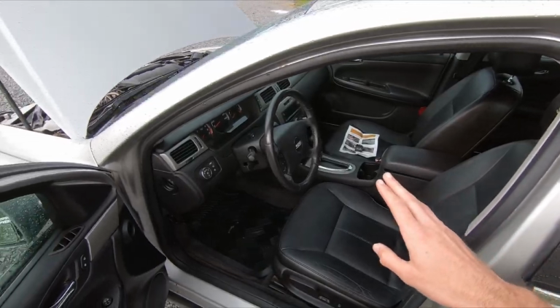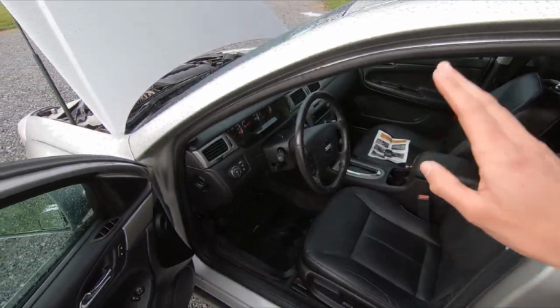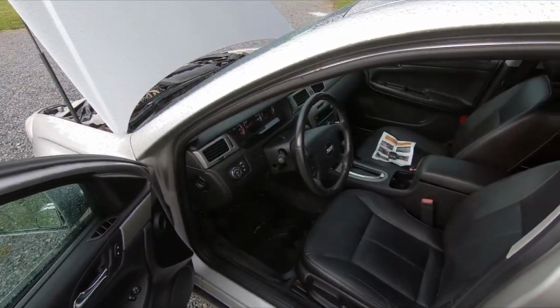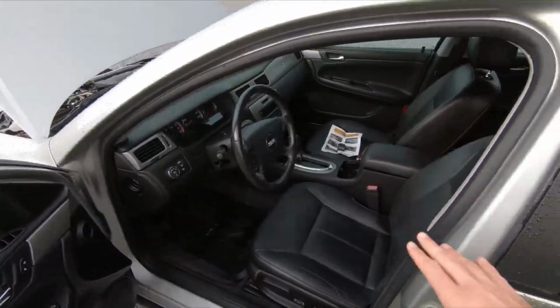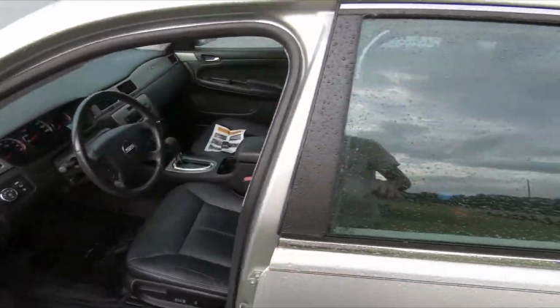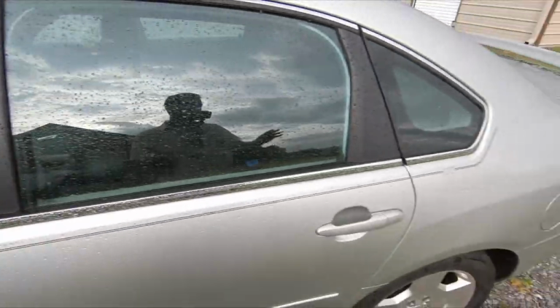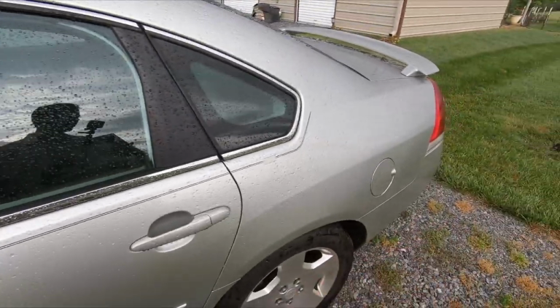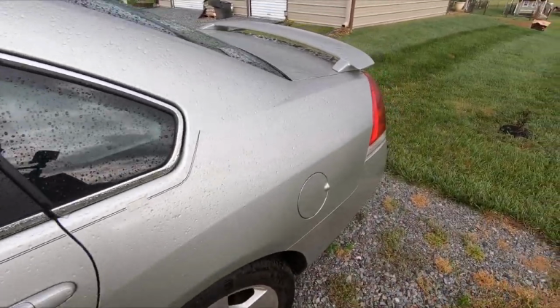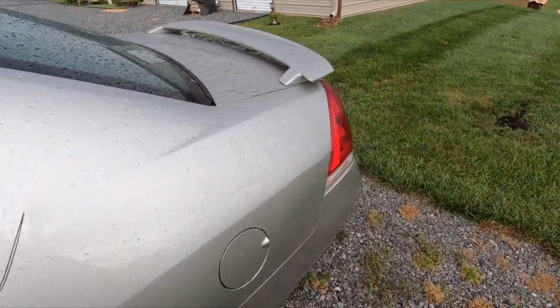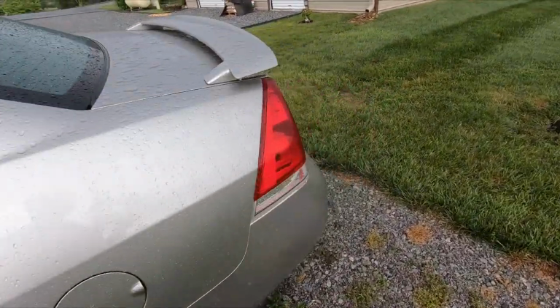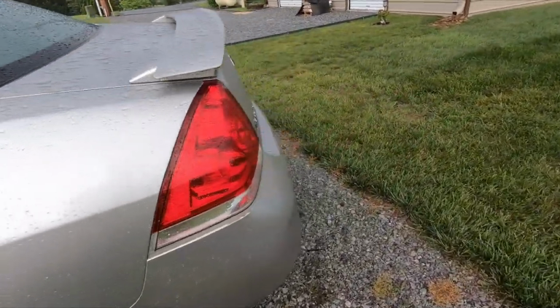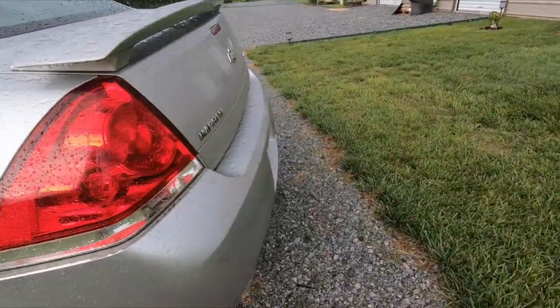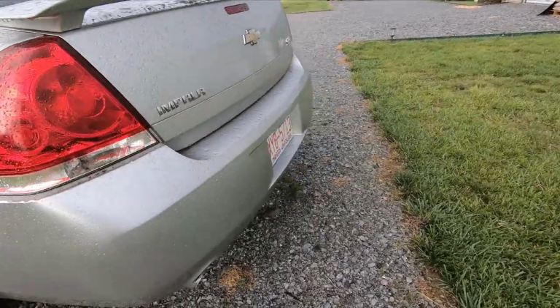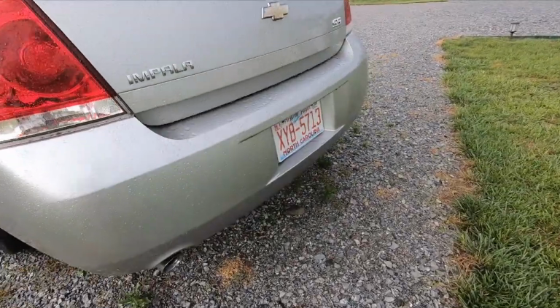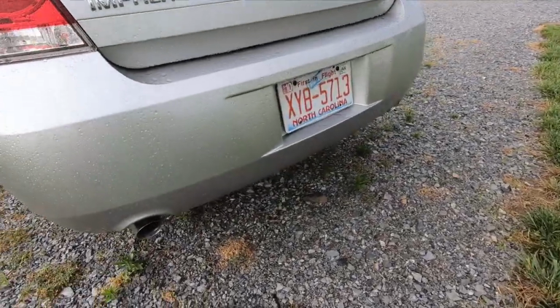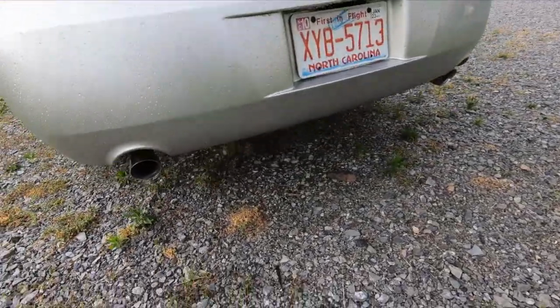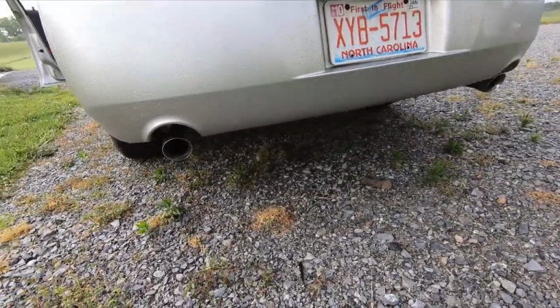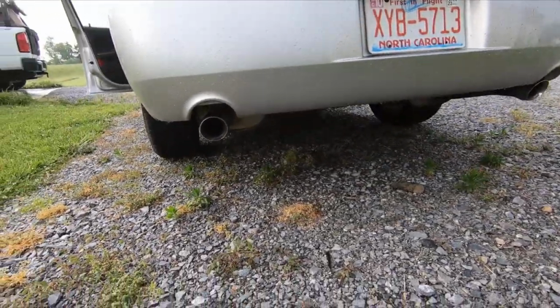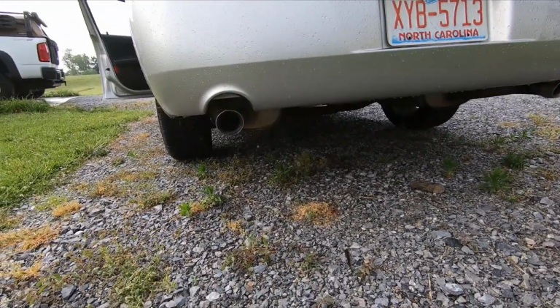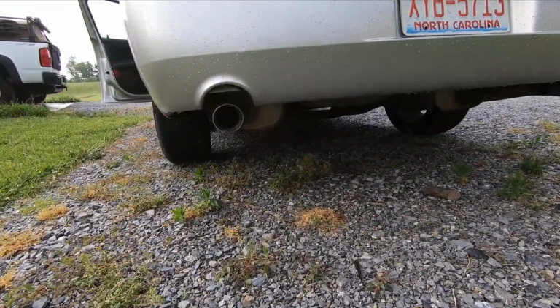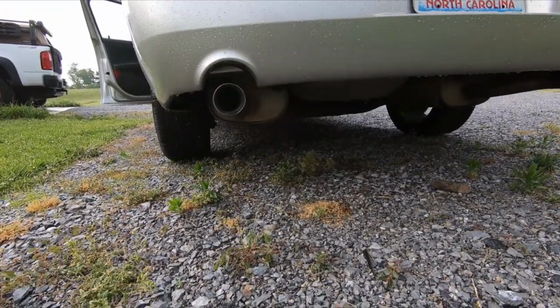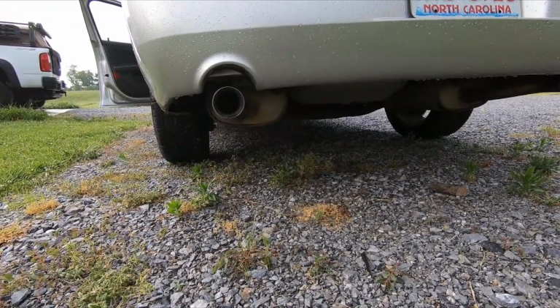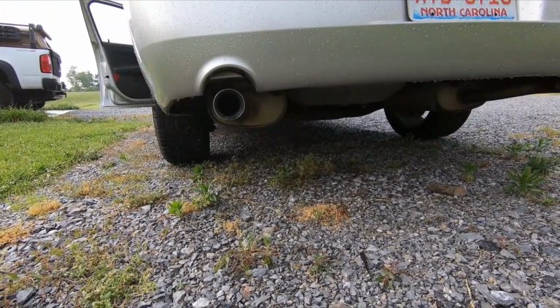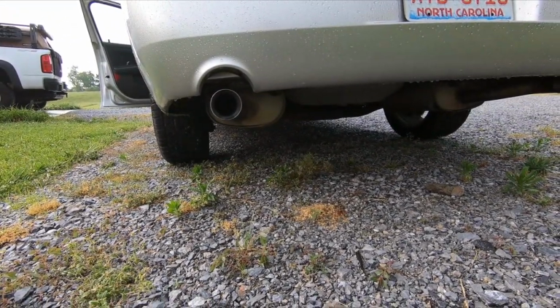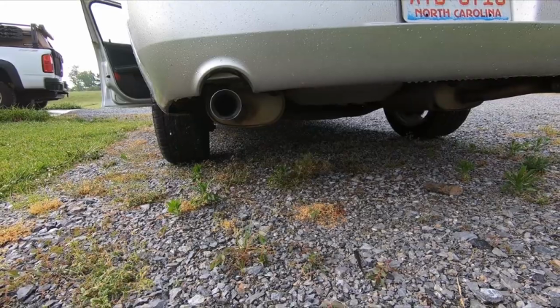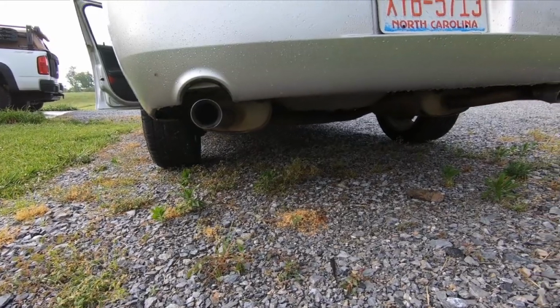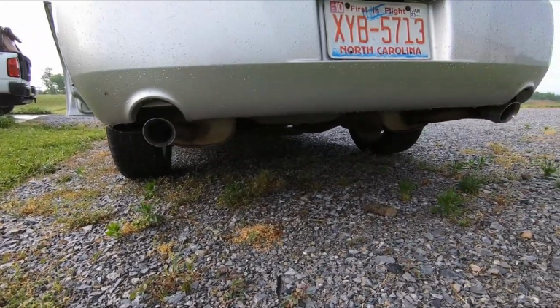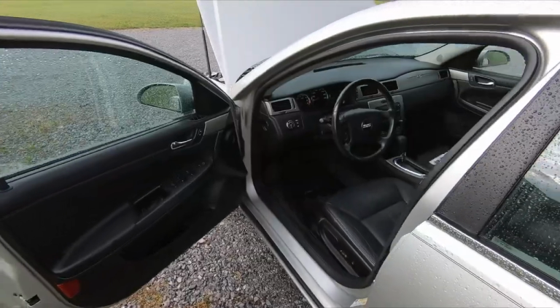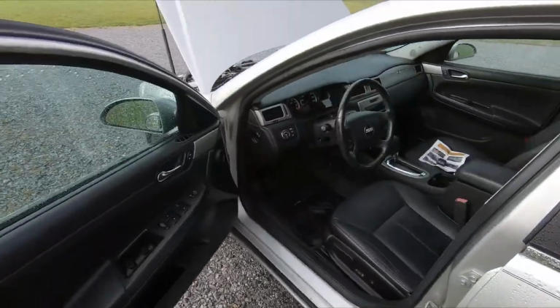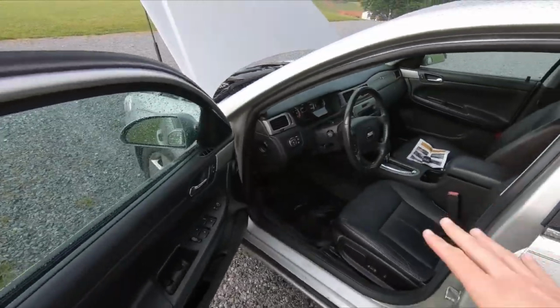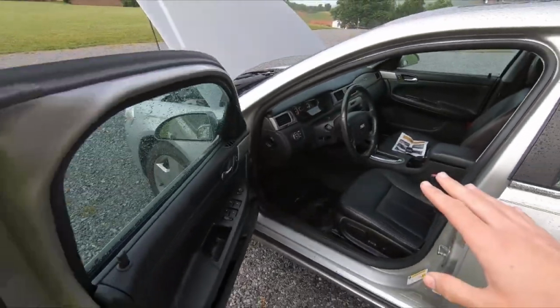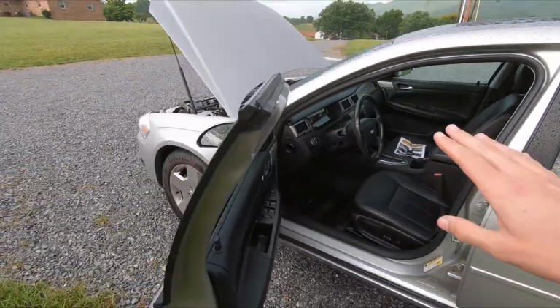I already have tons of stuff on the way for this car, so this is the first video of it being completely bone stock. The exhaust — you can't even hear this car run right now, it is super quiet.